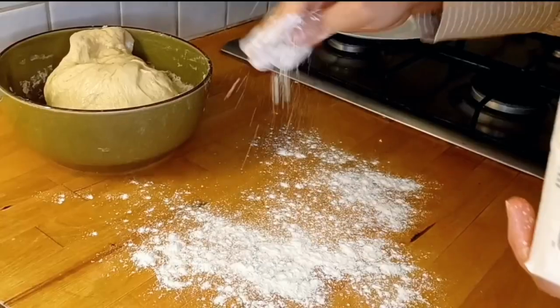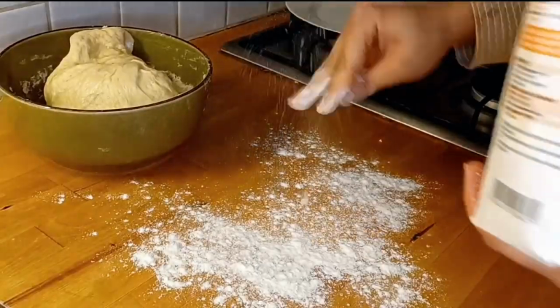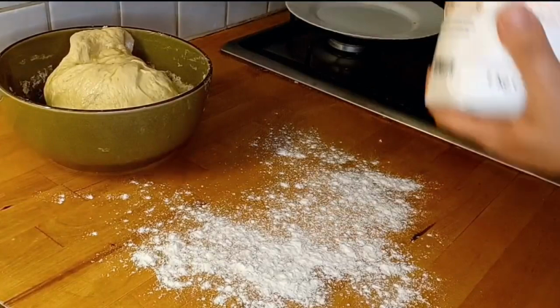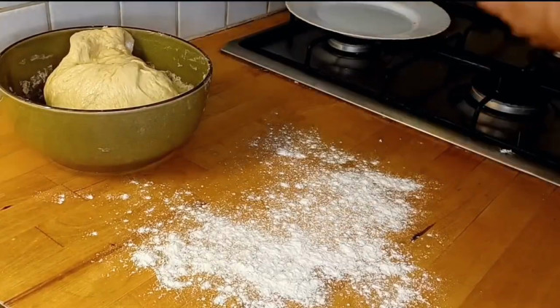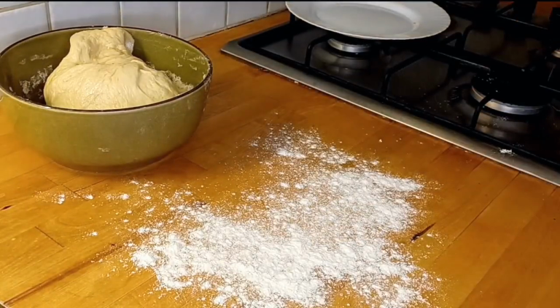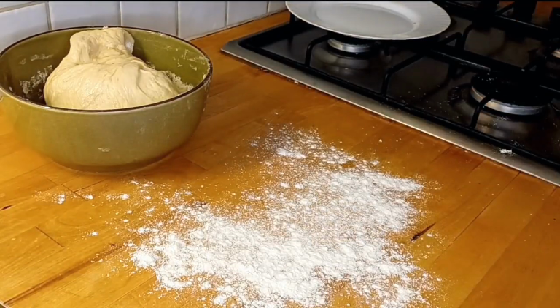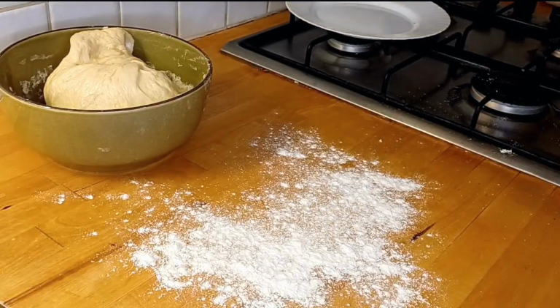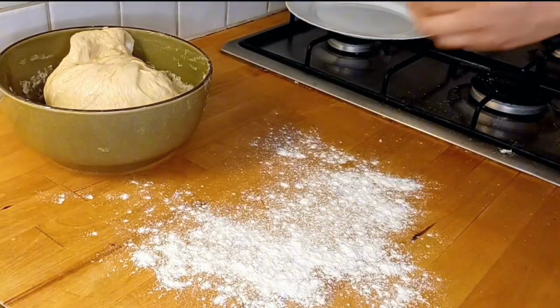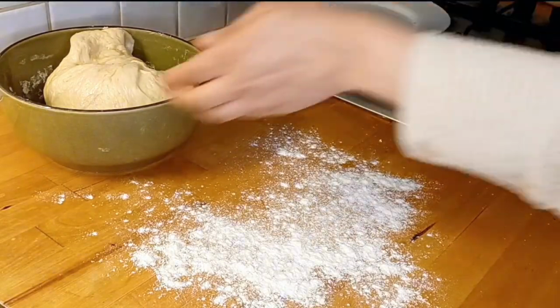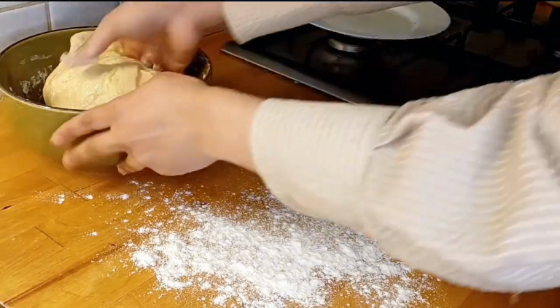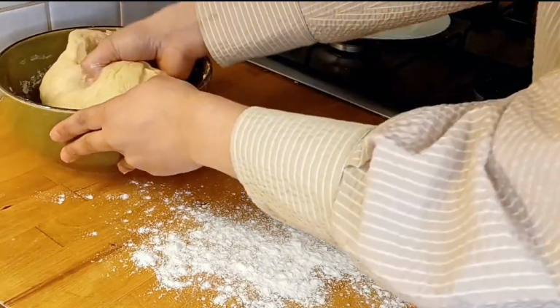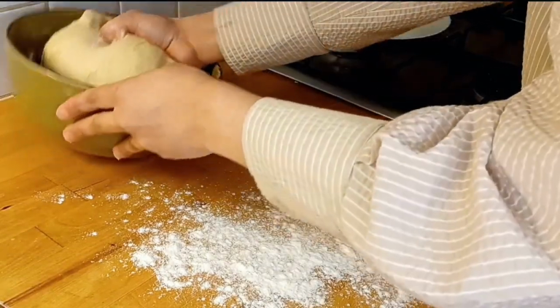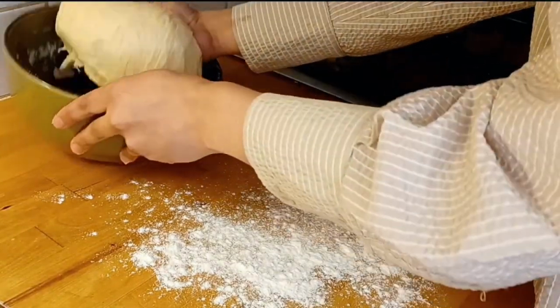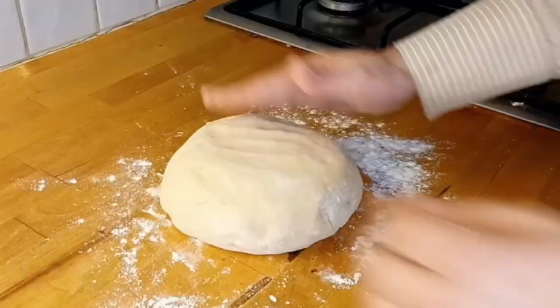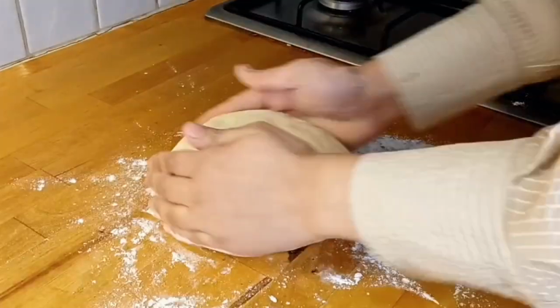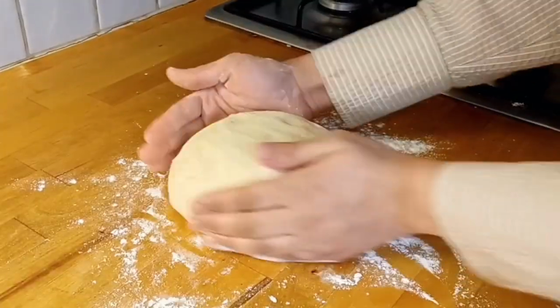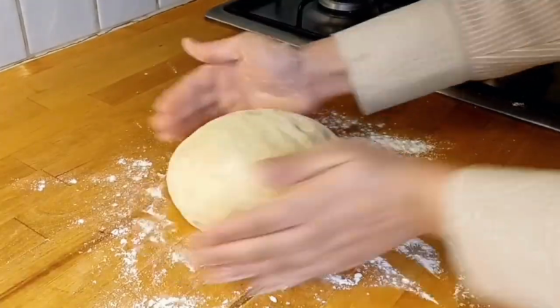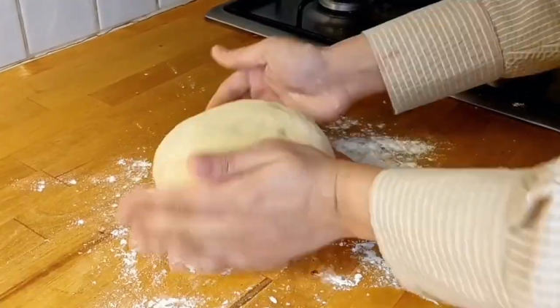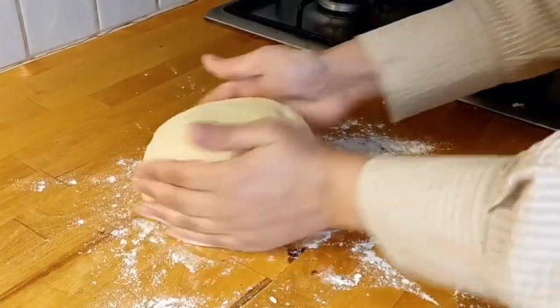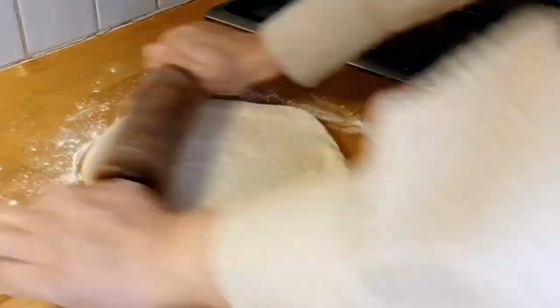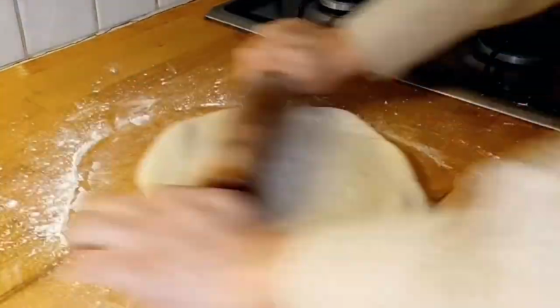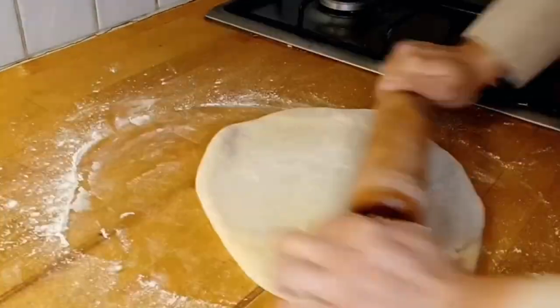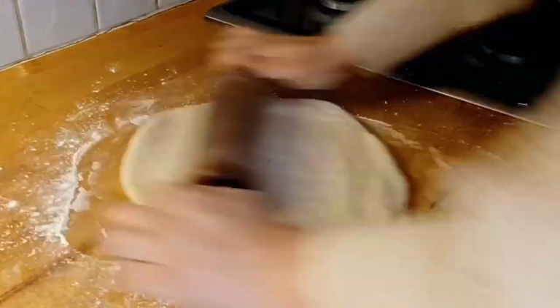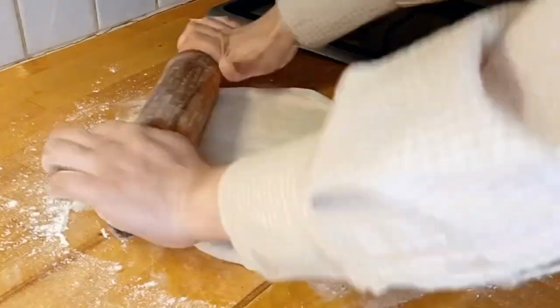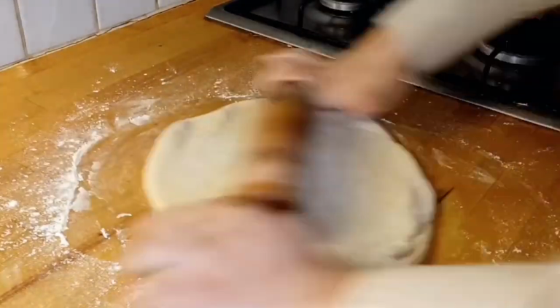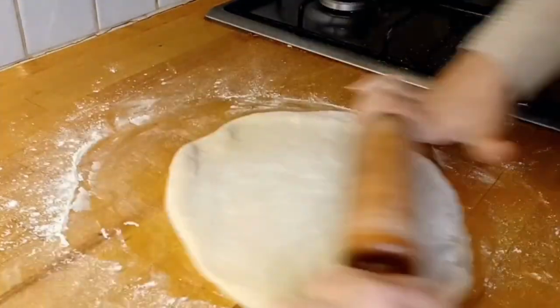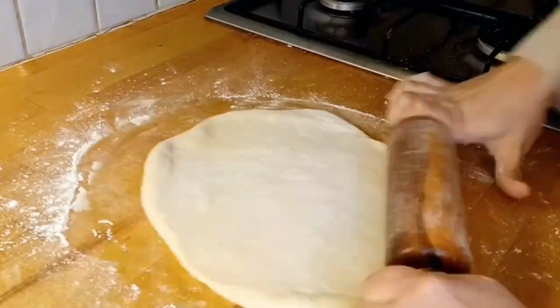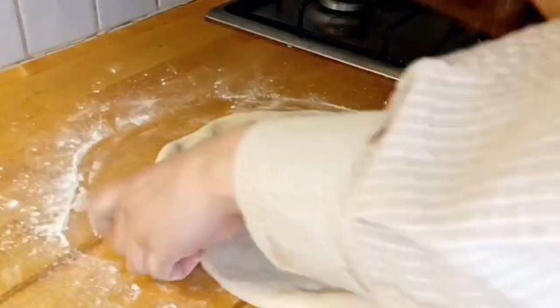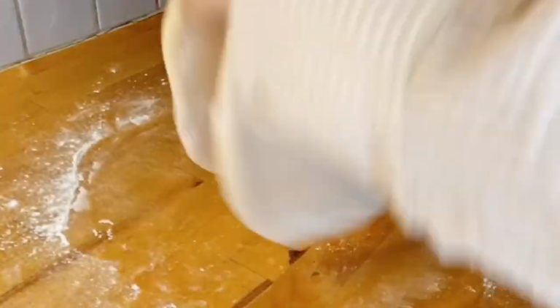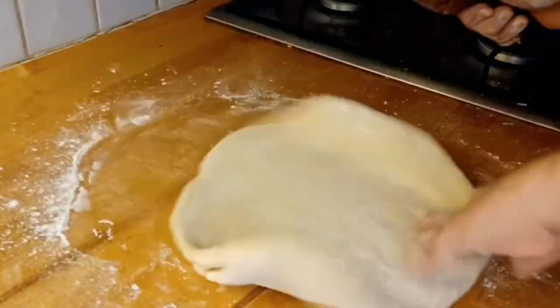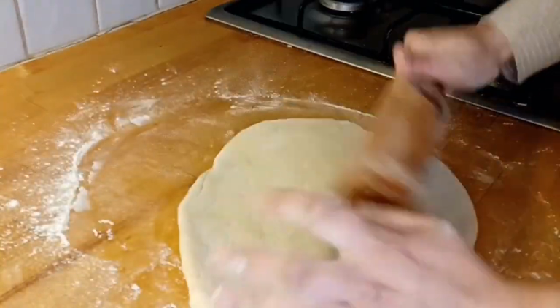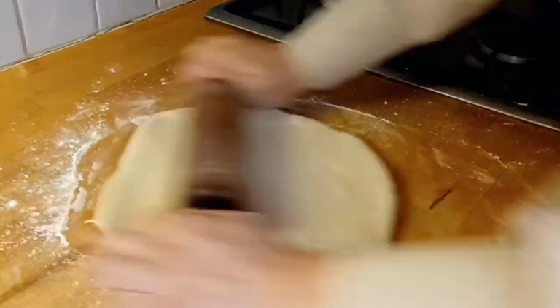Now we dust the surface with a little flour and punch the dough down. We then flatten it out completely.